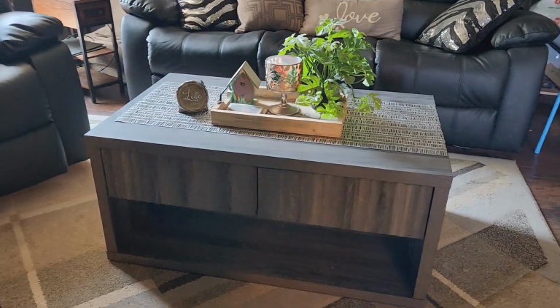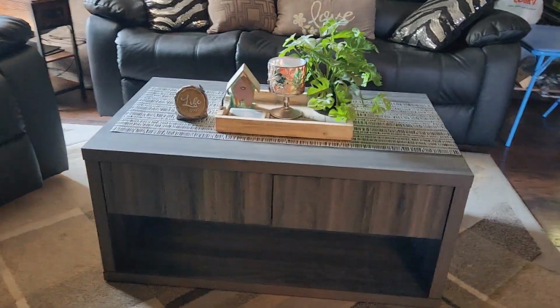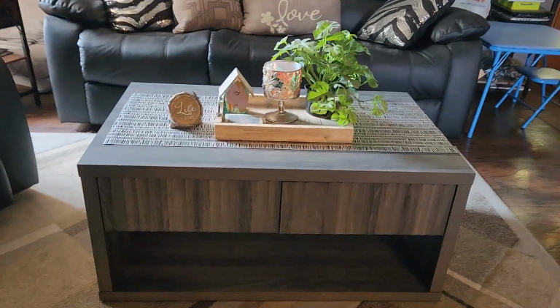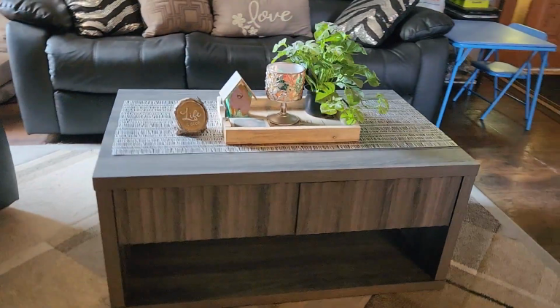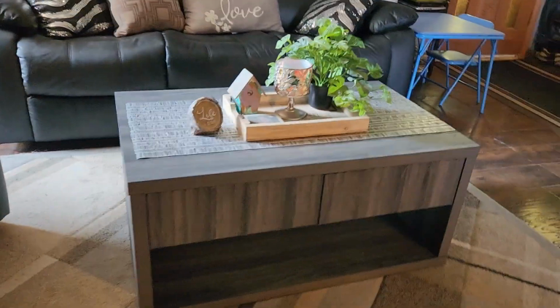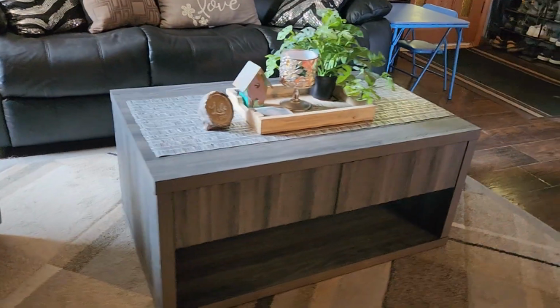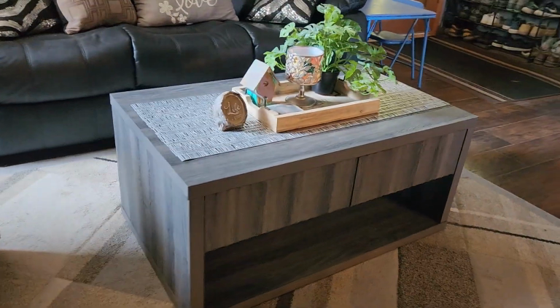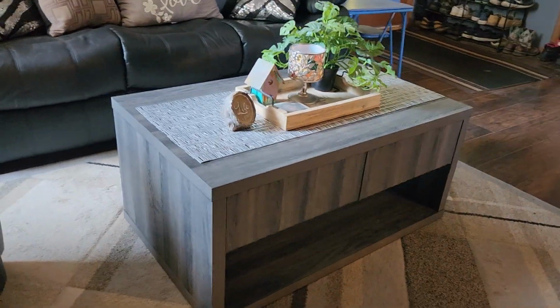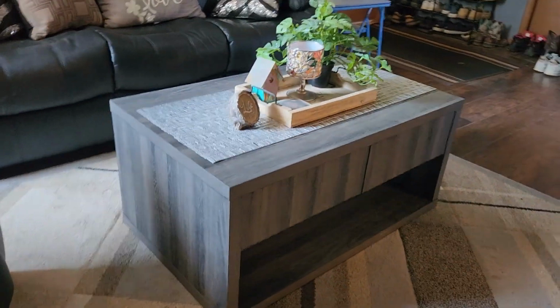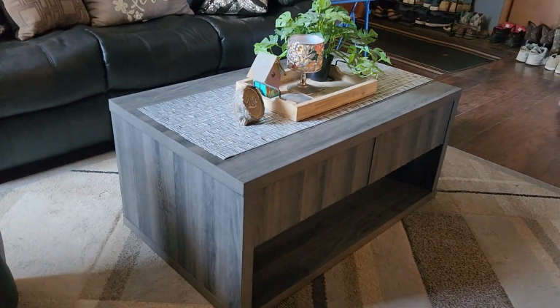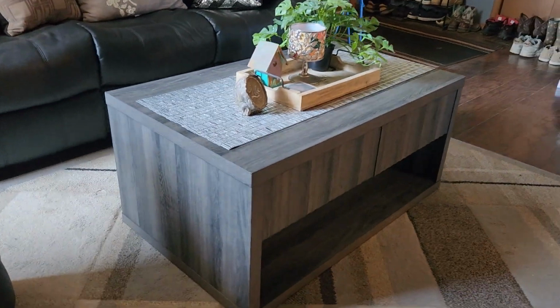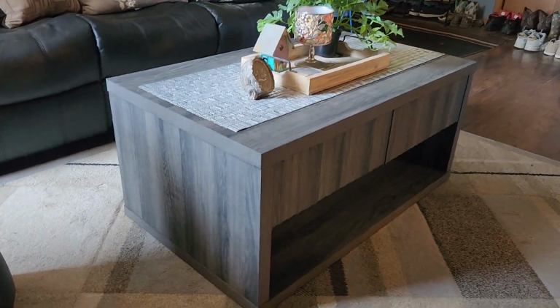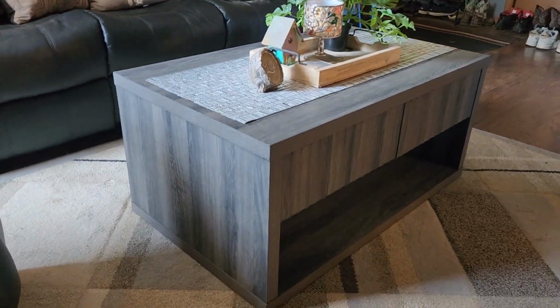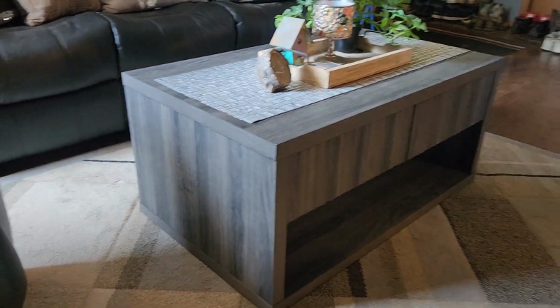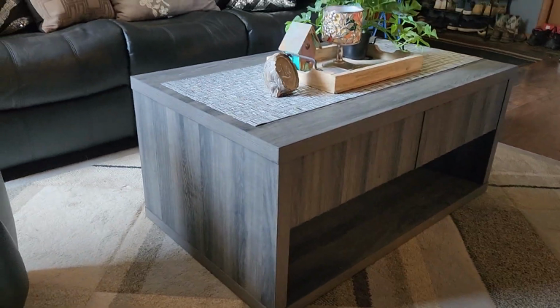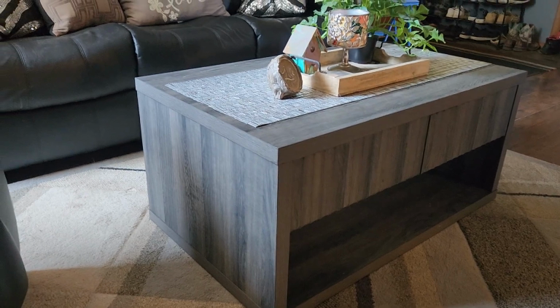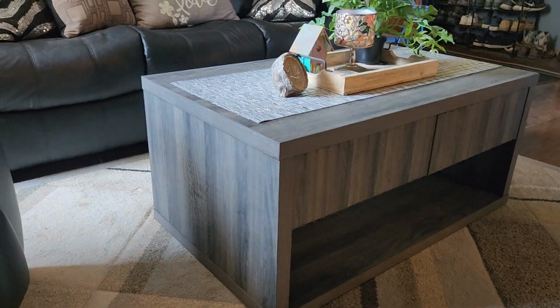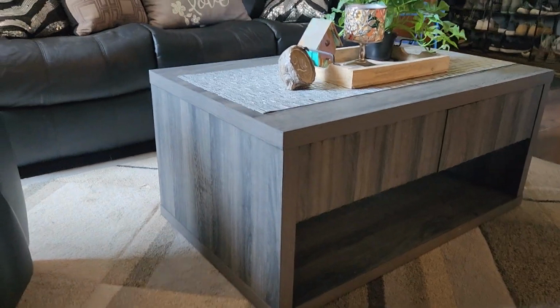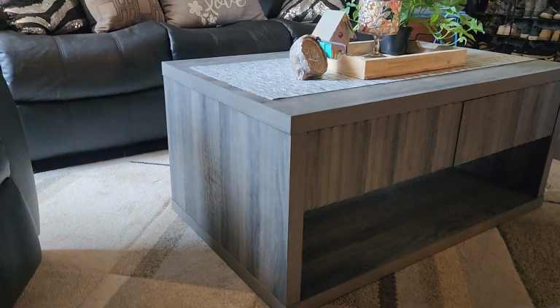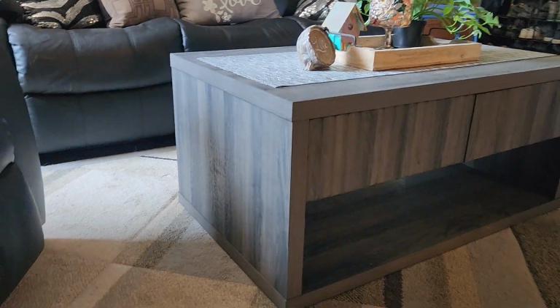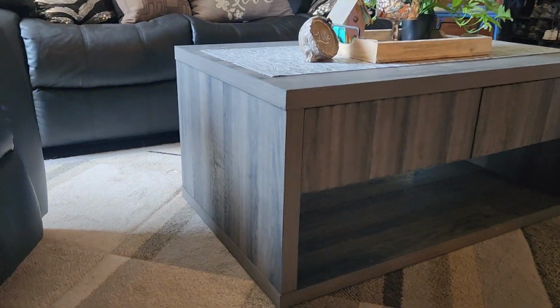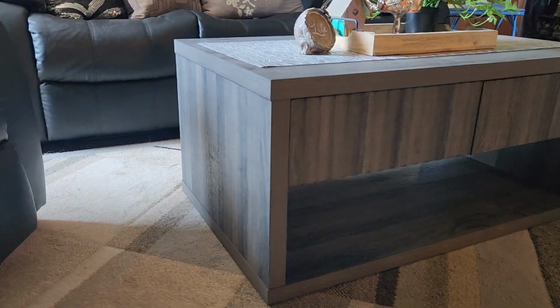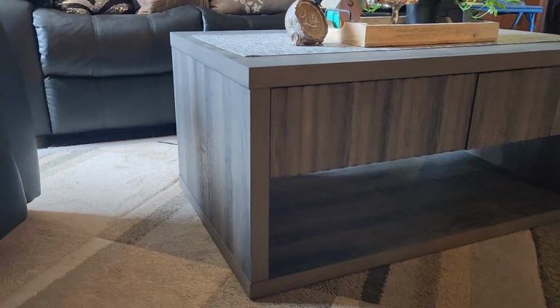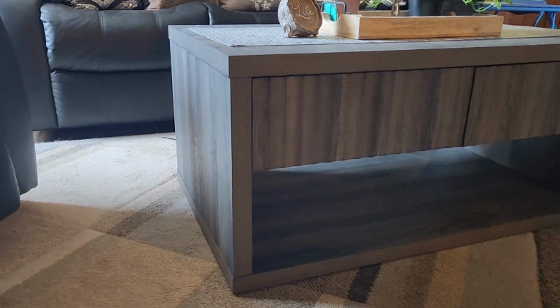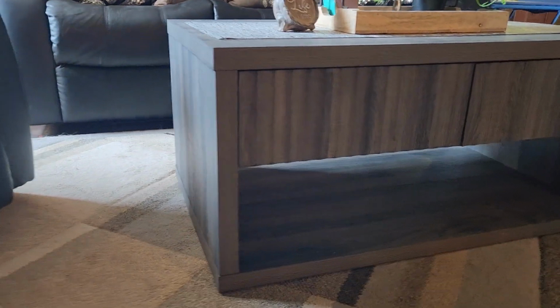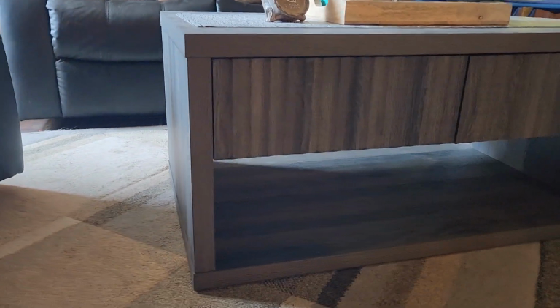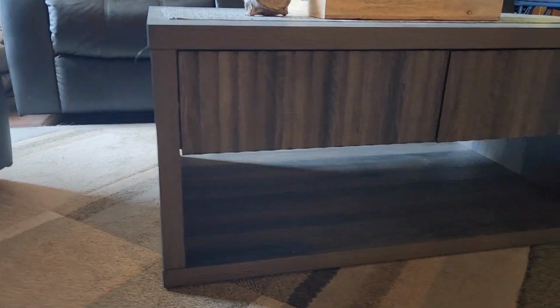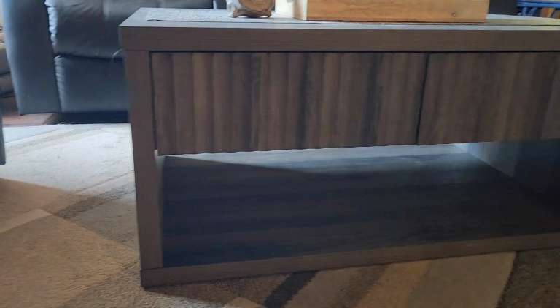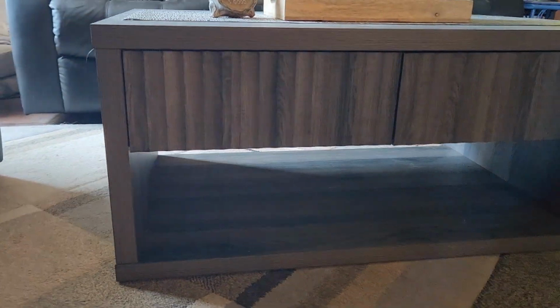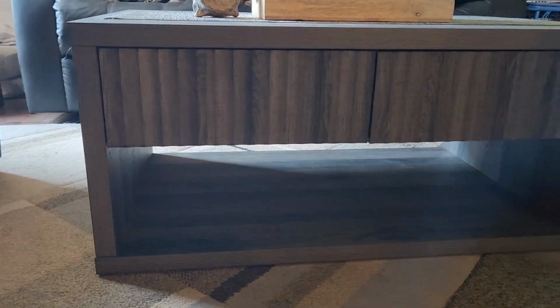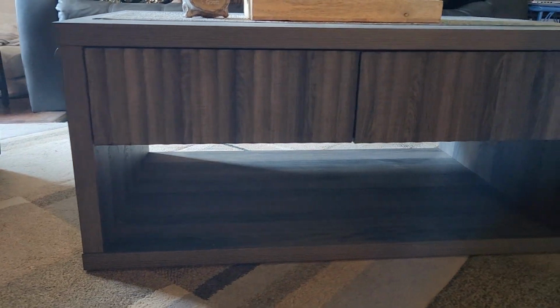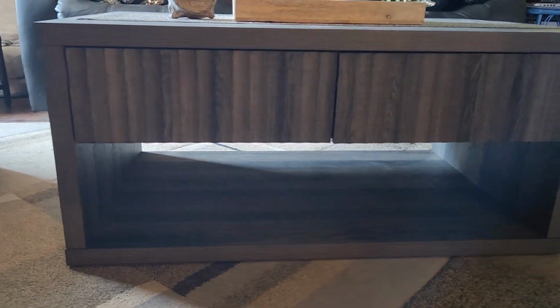This right here is the modern luxury wooden coffee table sent to me free of charge for this review, so I can show you the different features. This is a super sturdy coffee table that I really like.